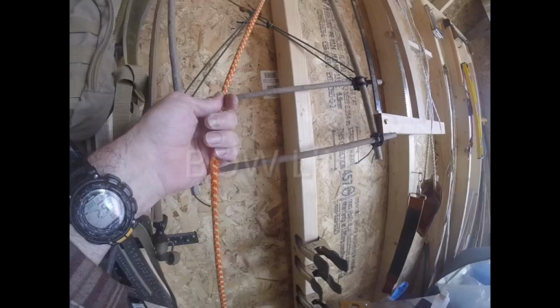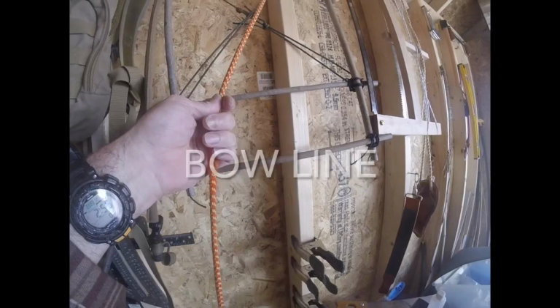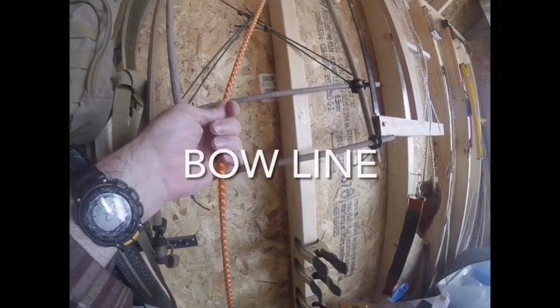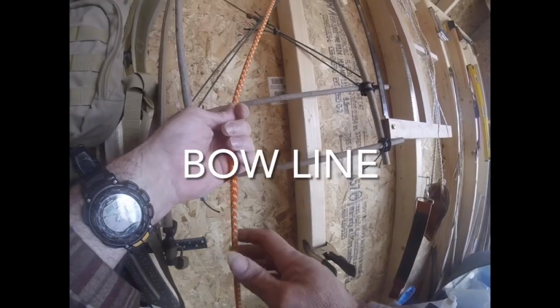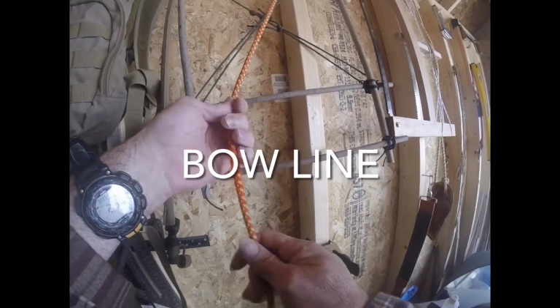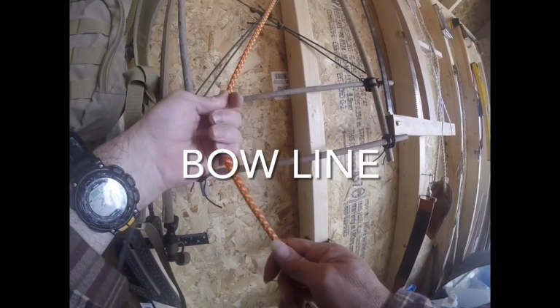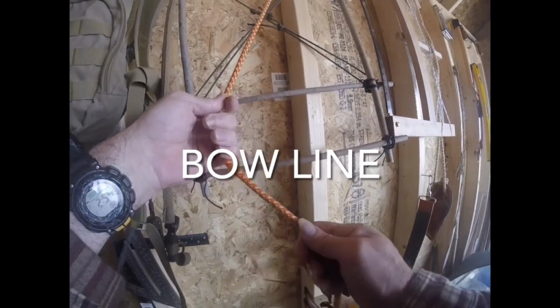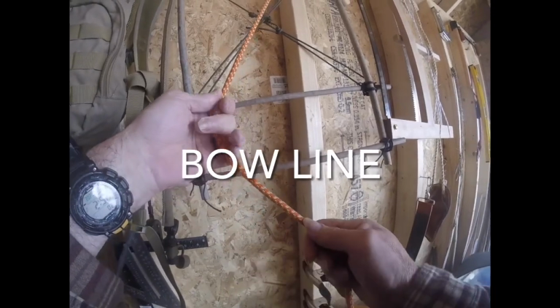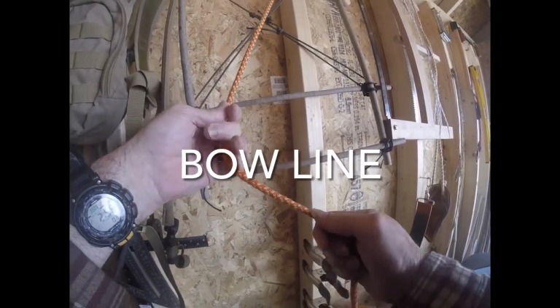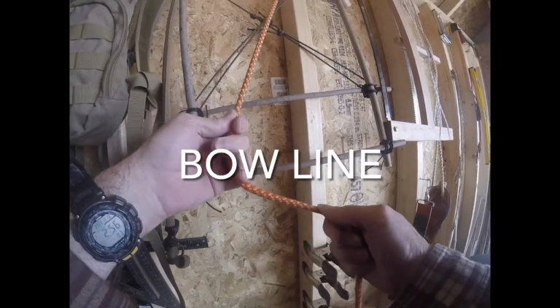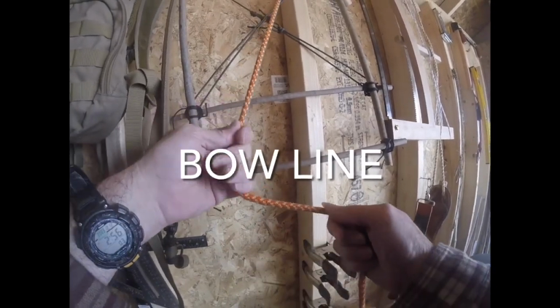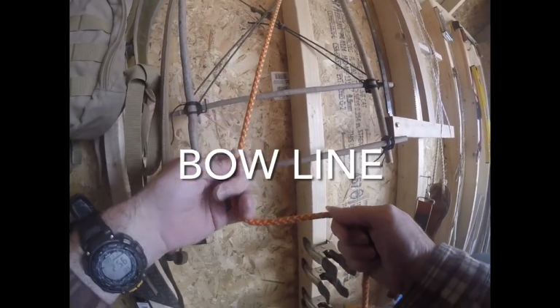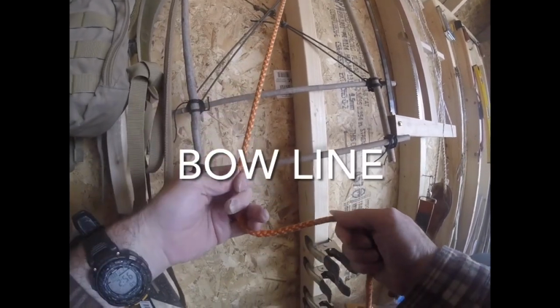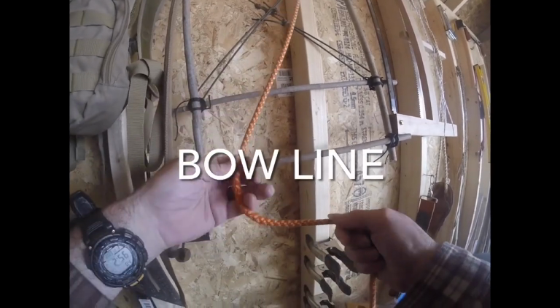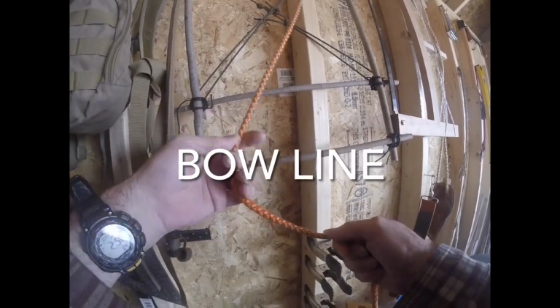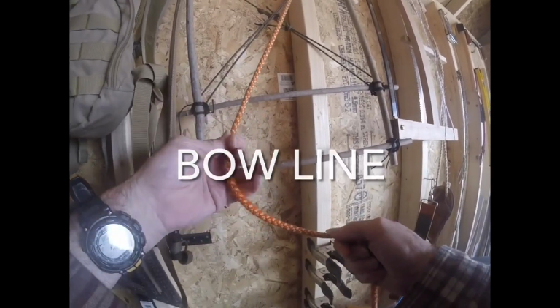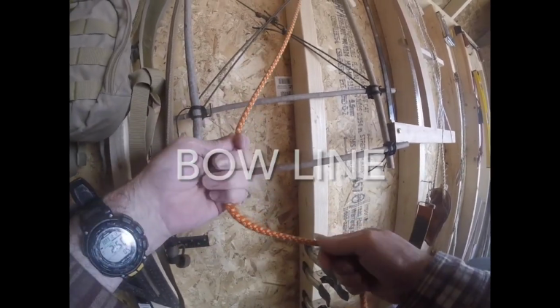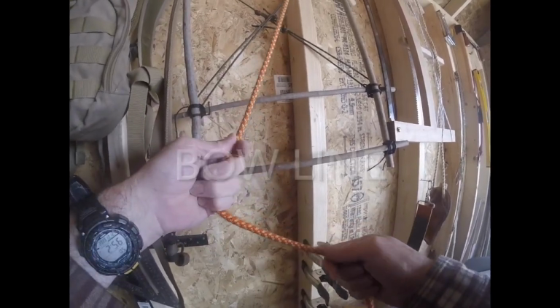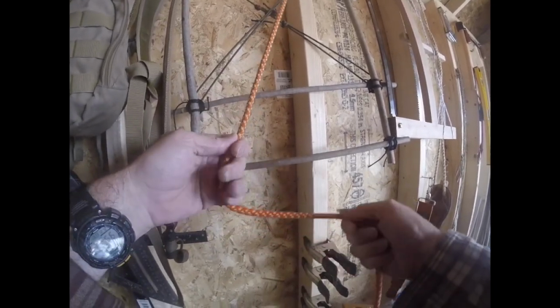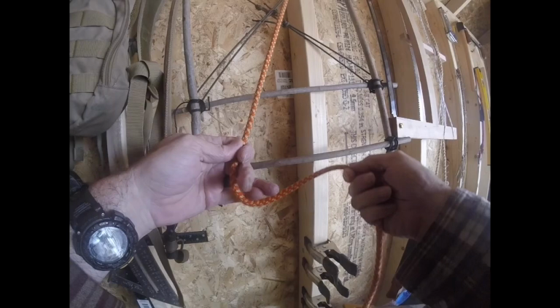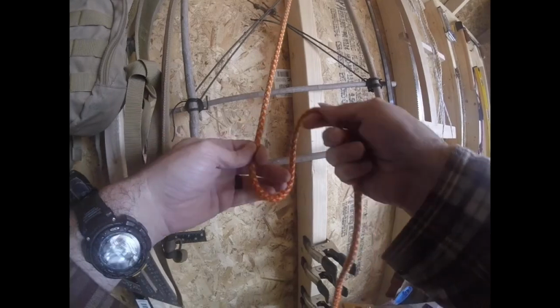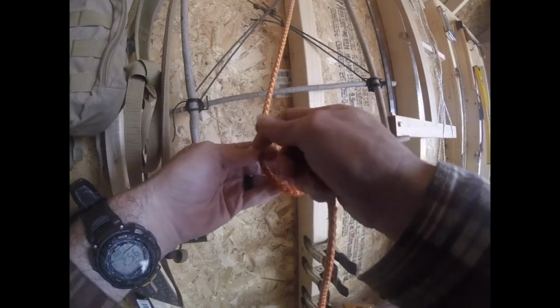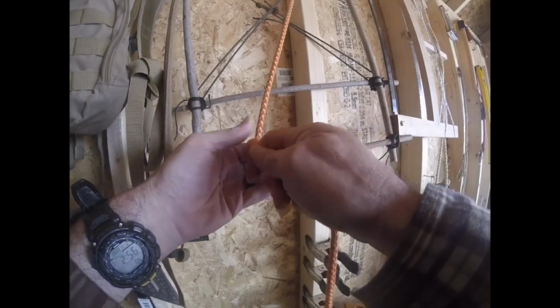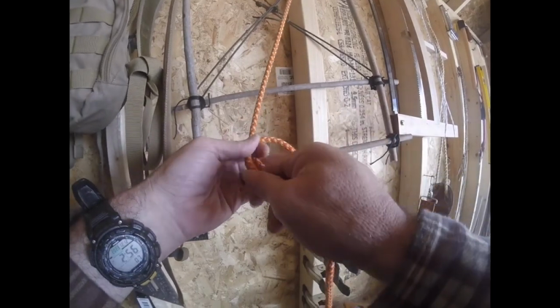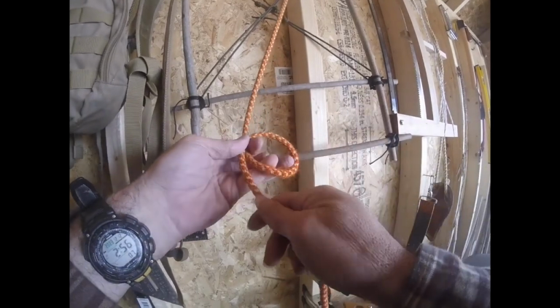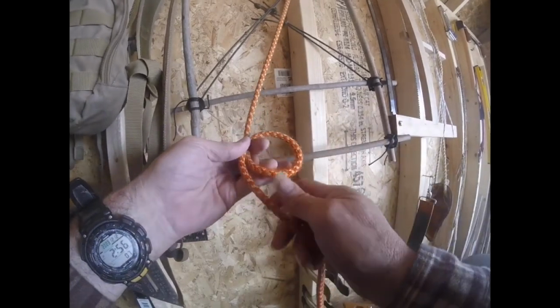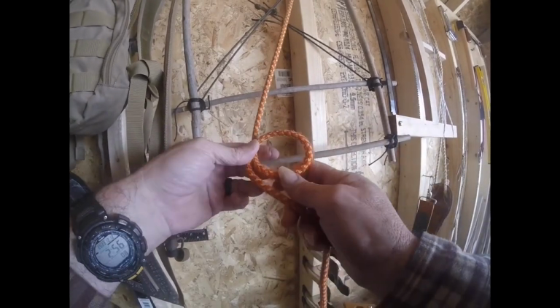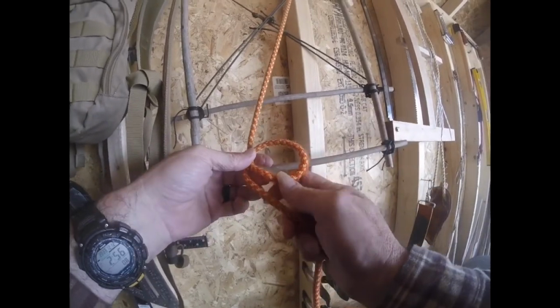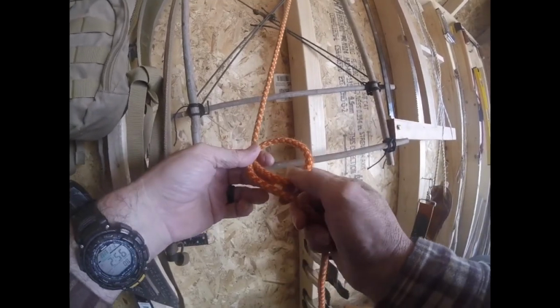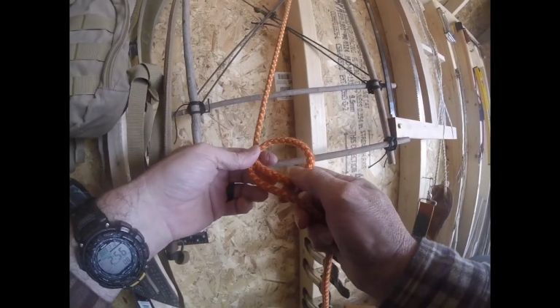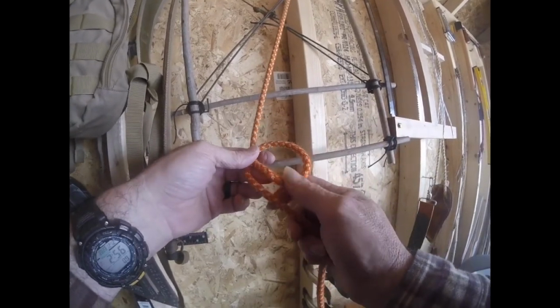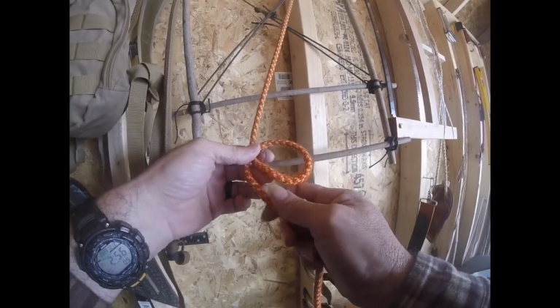A bowline creates a loop which will not slip.